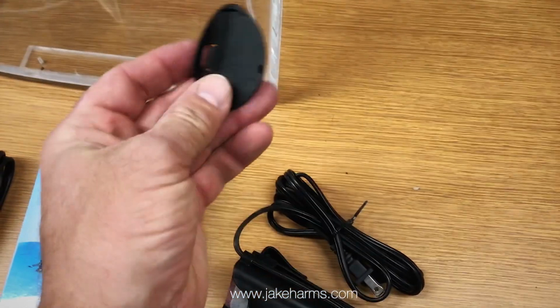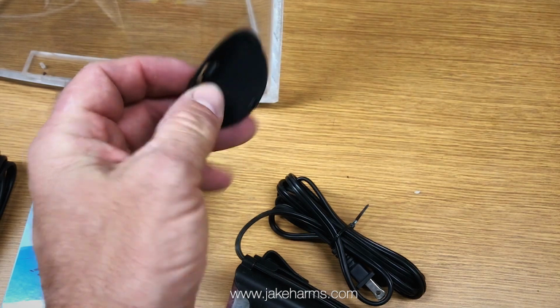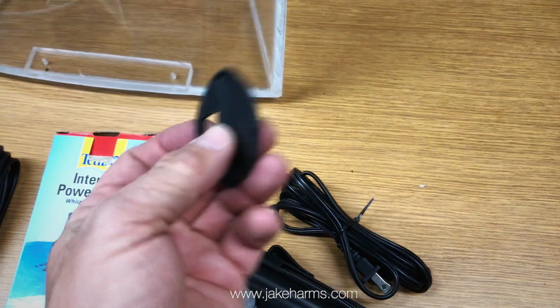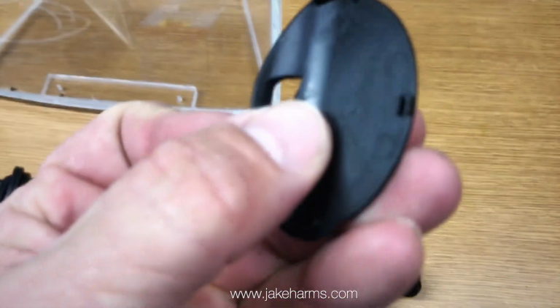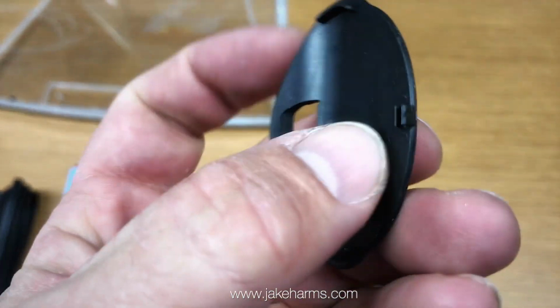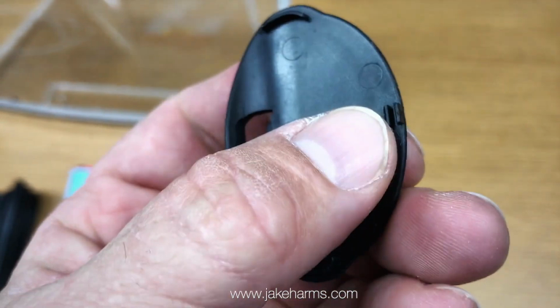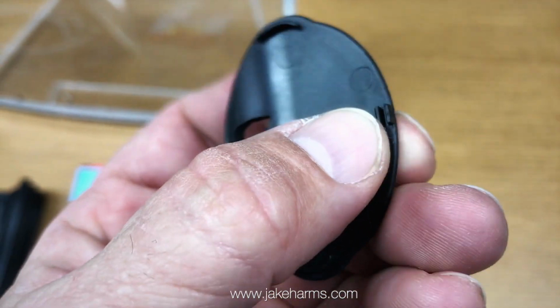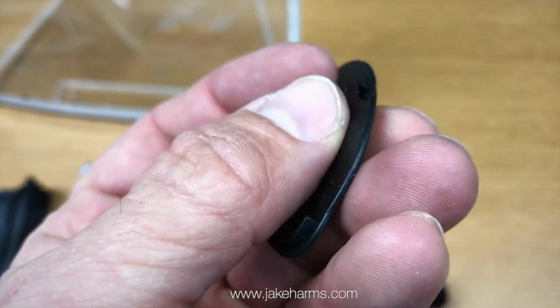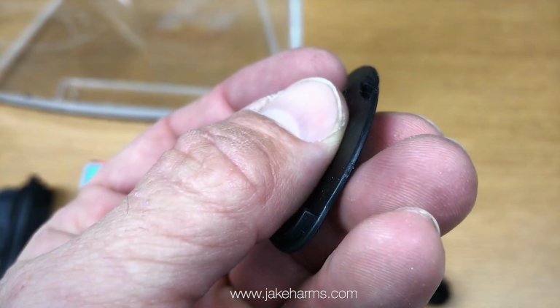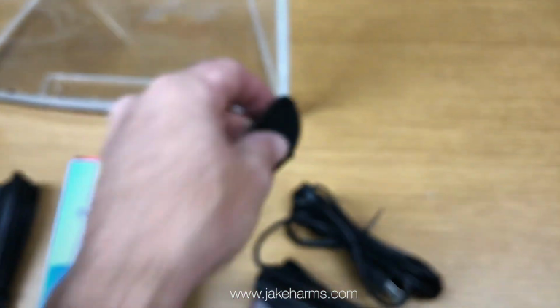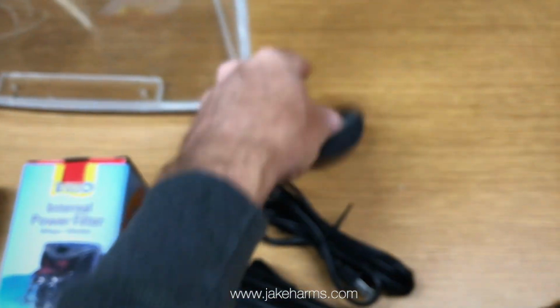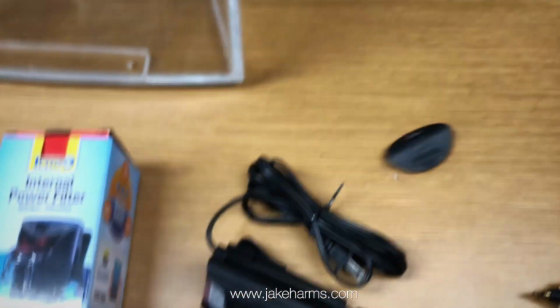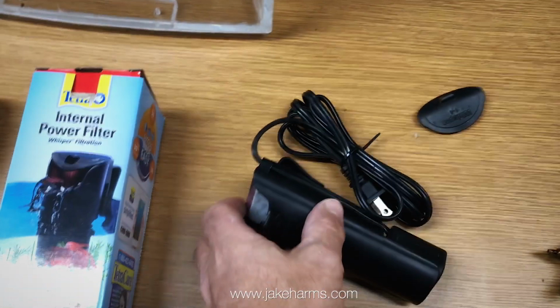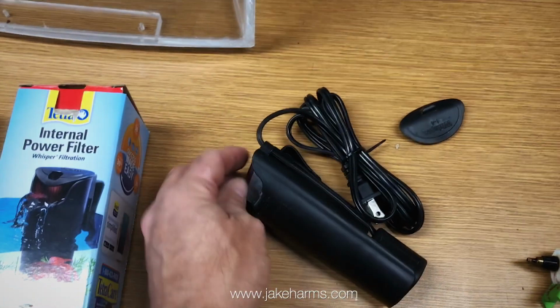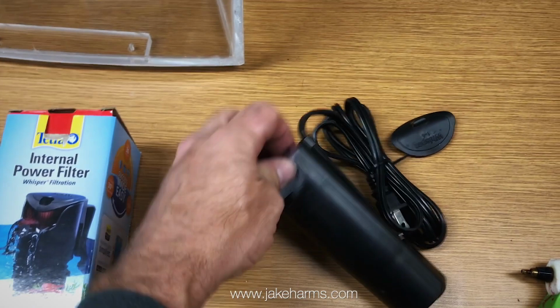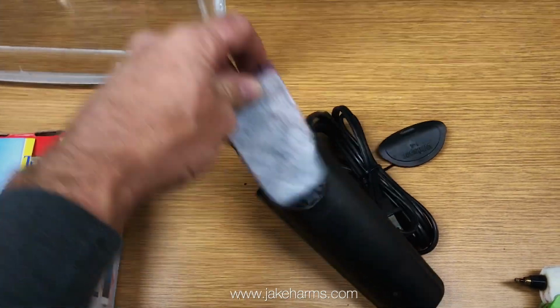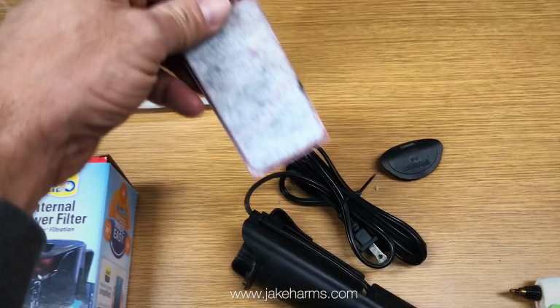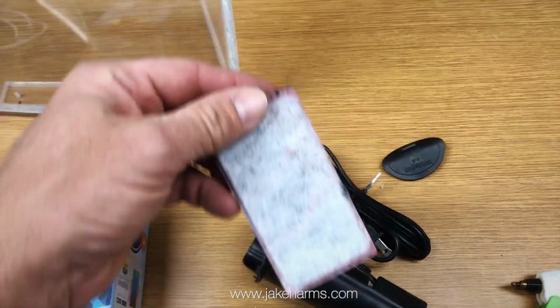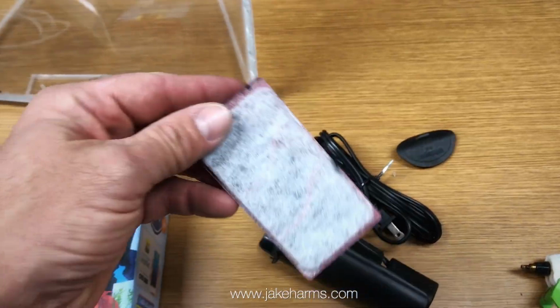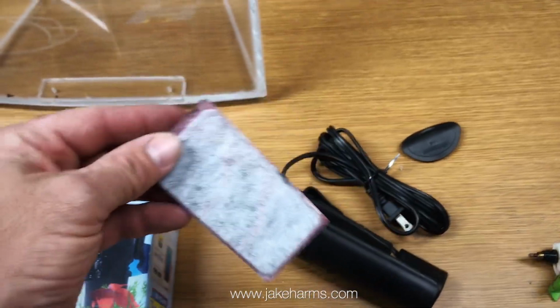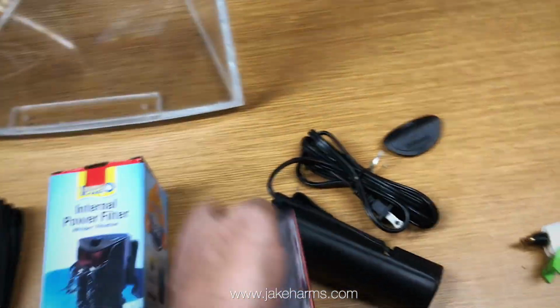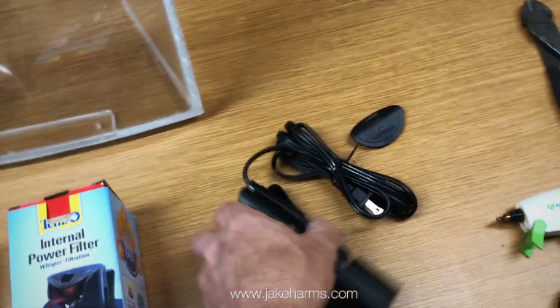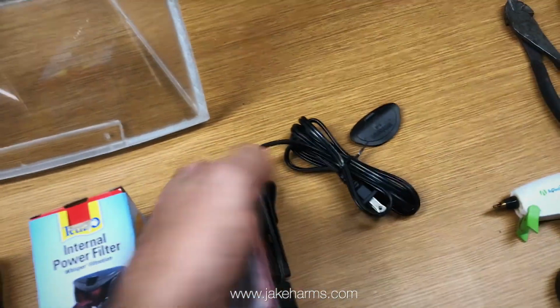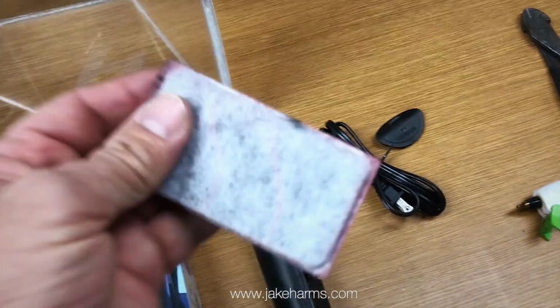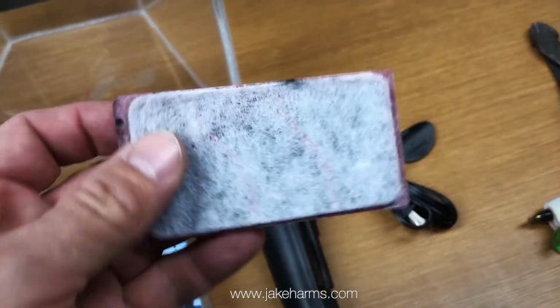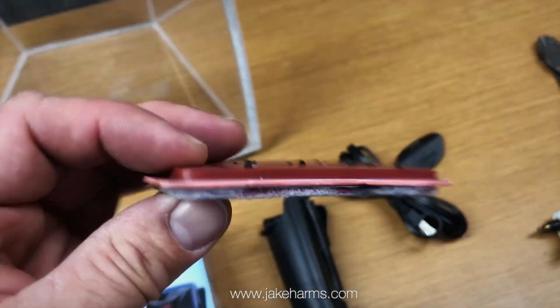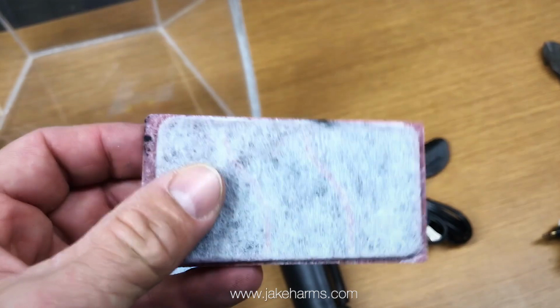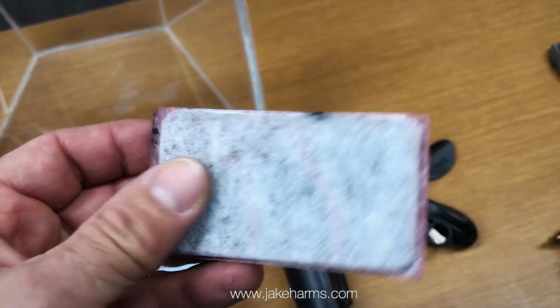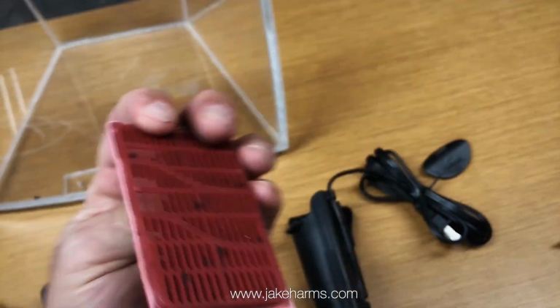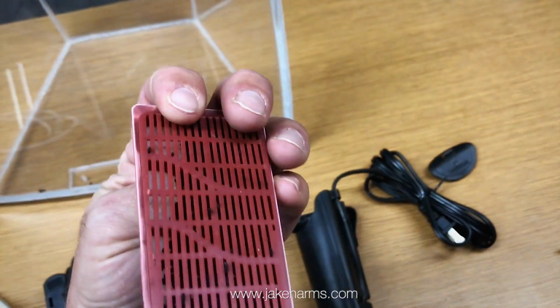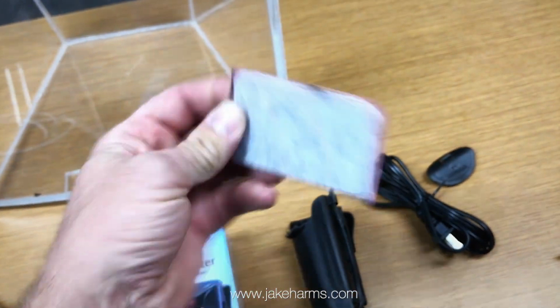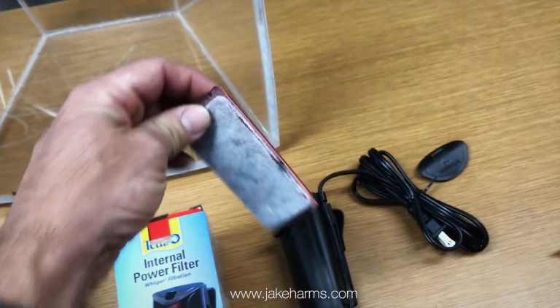It comes off pretty easy — it just stays on with that little clip right there, but it snaps back on. It uses the little small bio bags for filtration, with activated carbon on the inside and a mesh with a screen on the back.